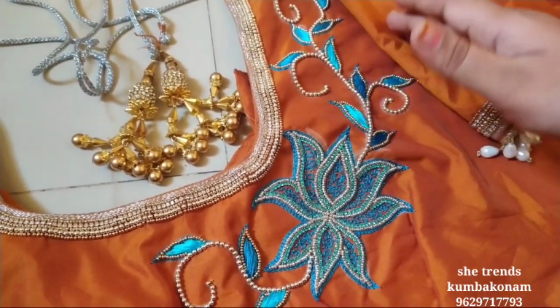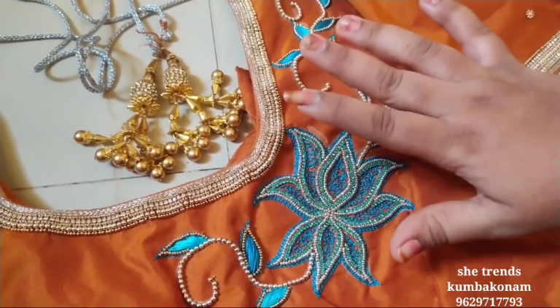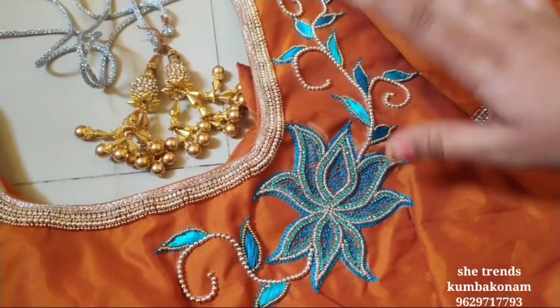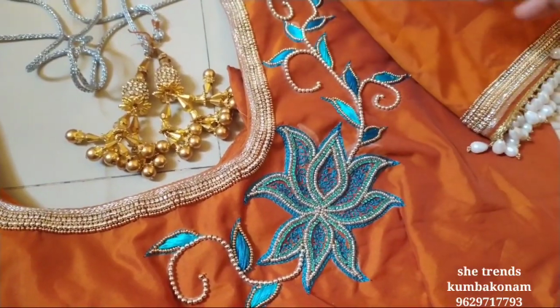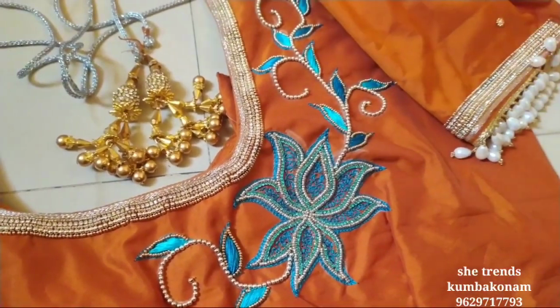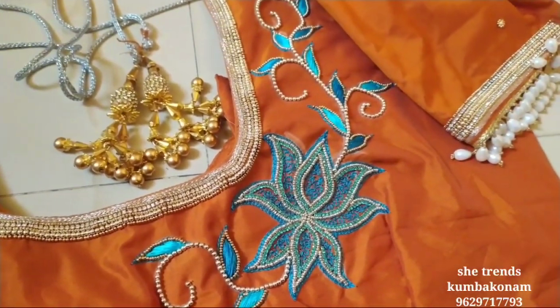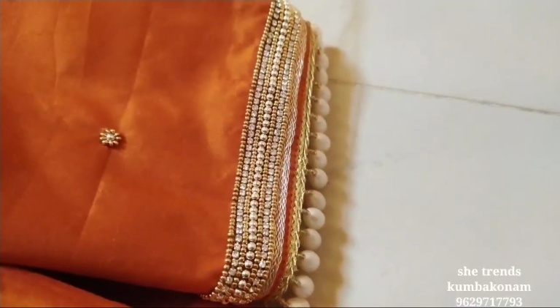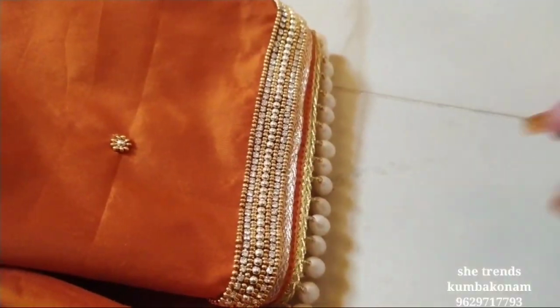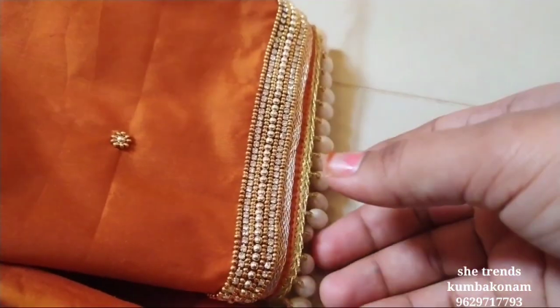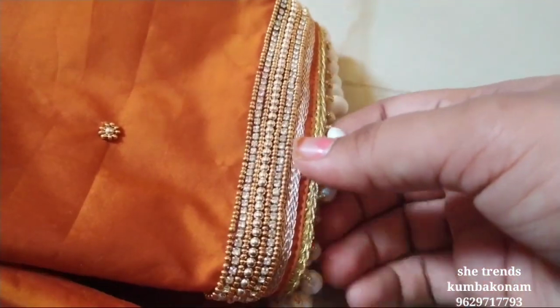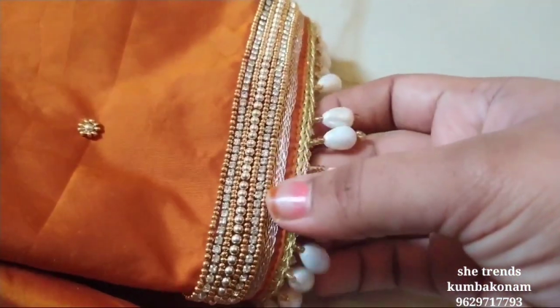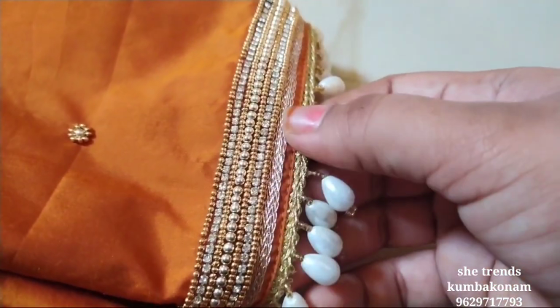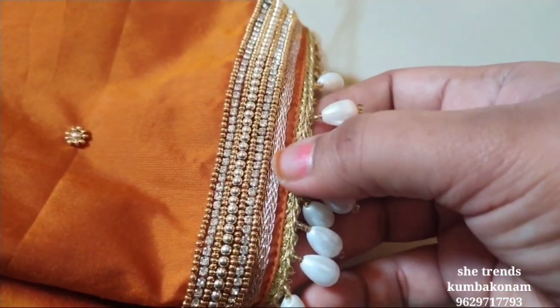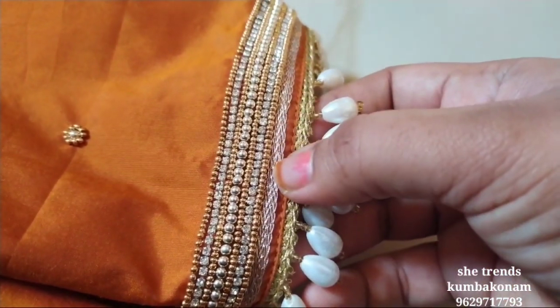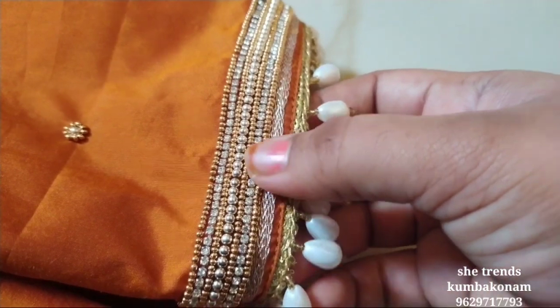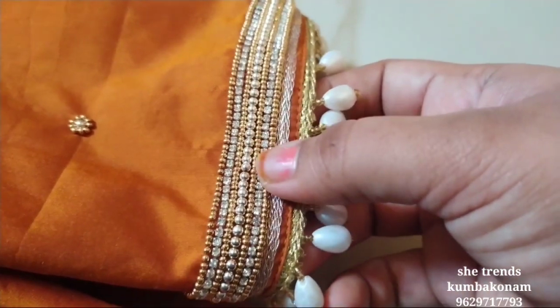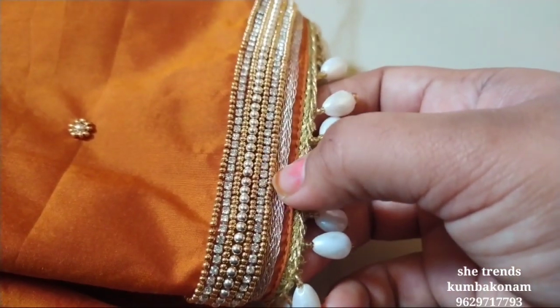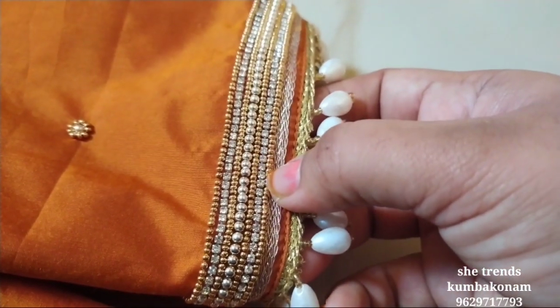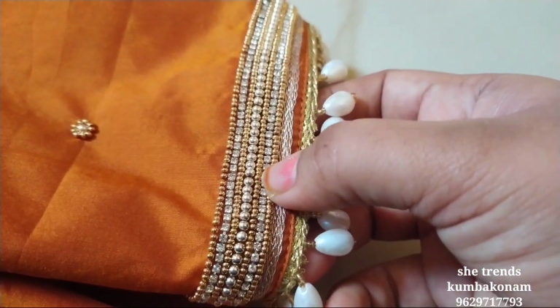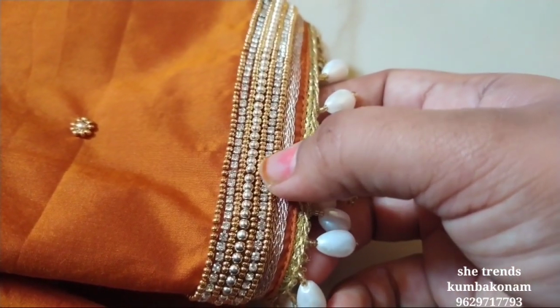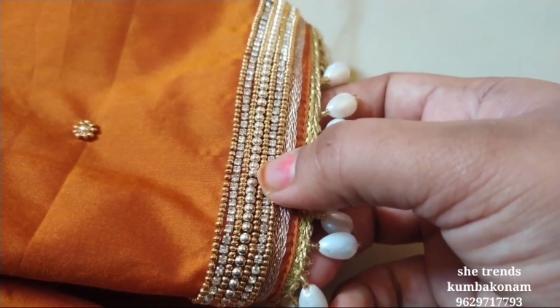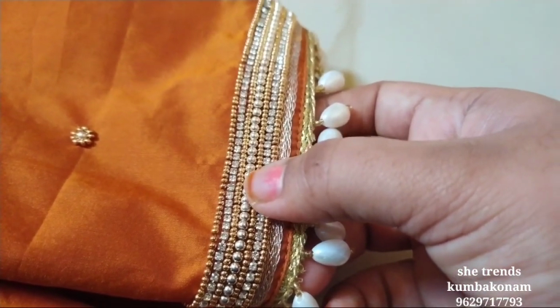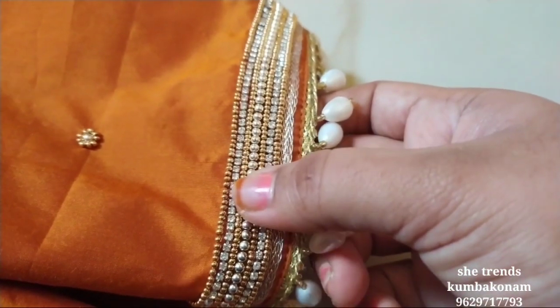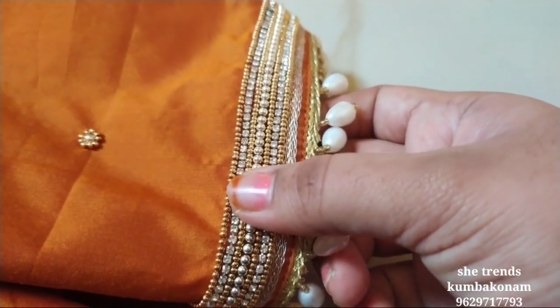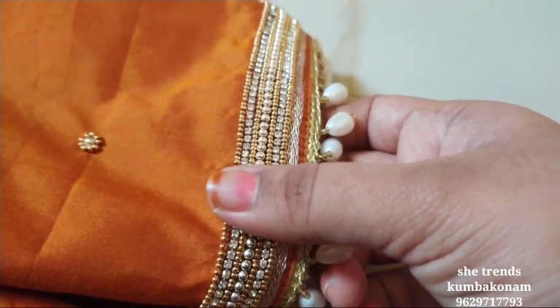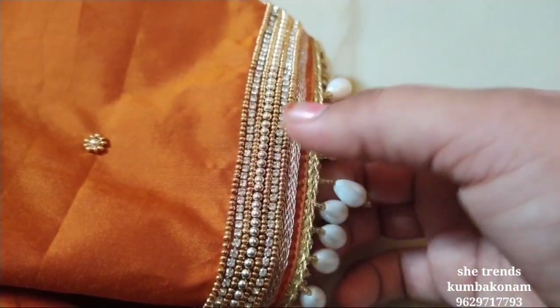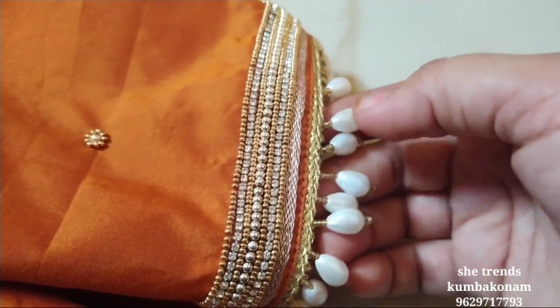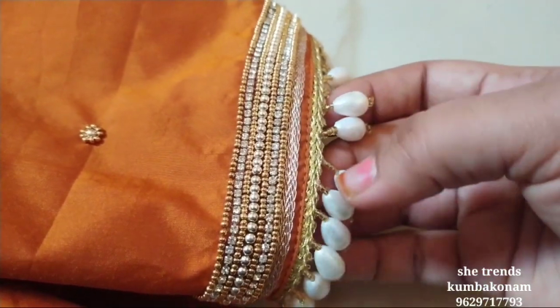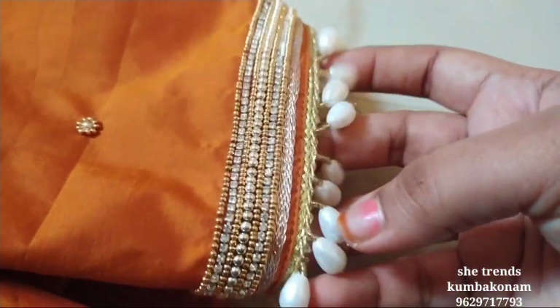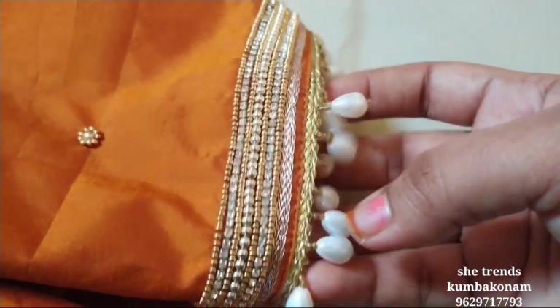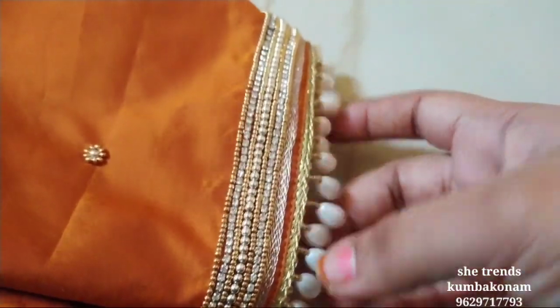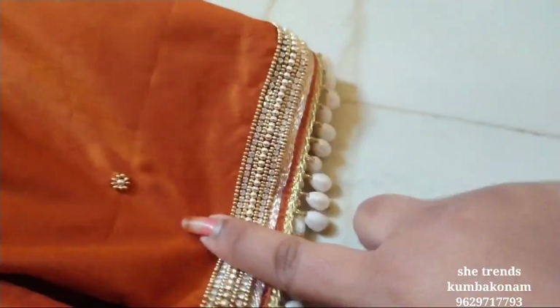This is a pan stitch. The leaves are dark blue and light blue. This is the sleeve portion. This is the same — it is a silver one. This fish is silver, and there are small steel pieces.